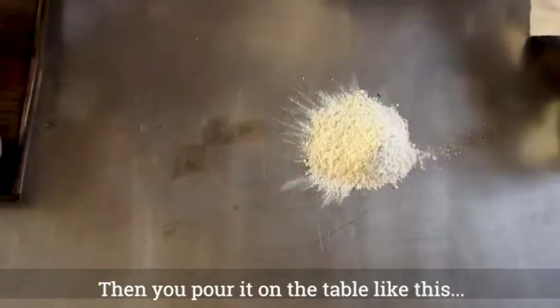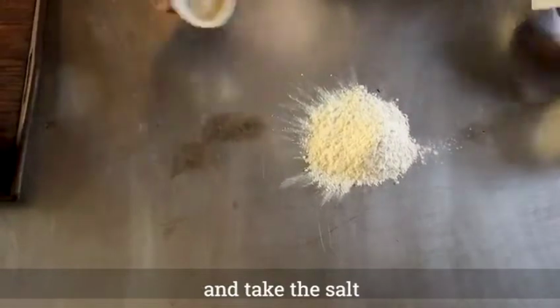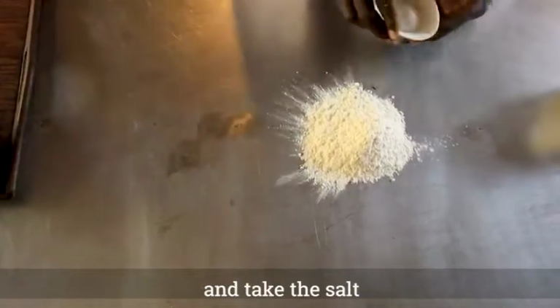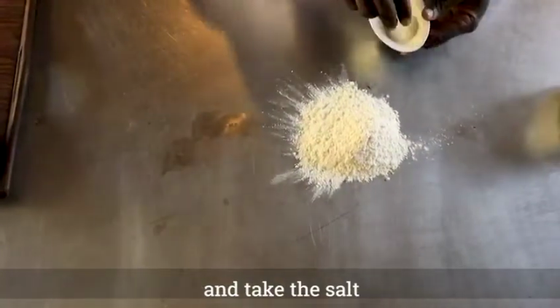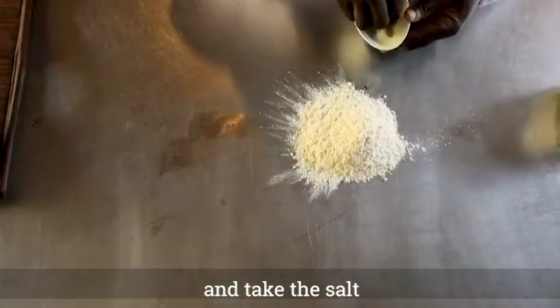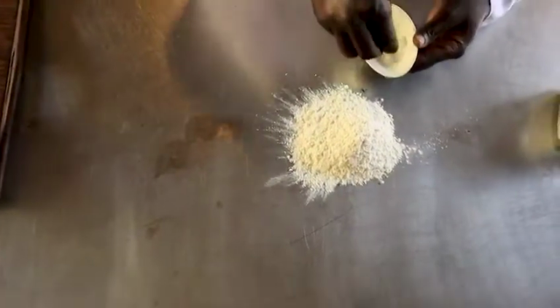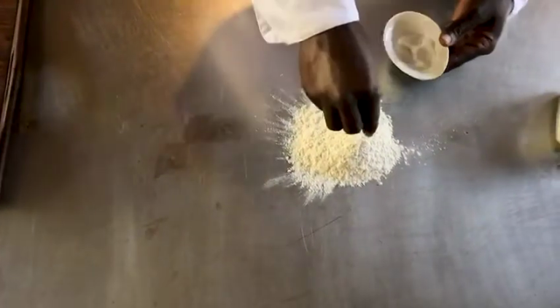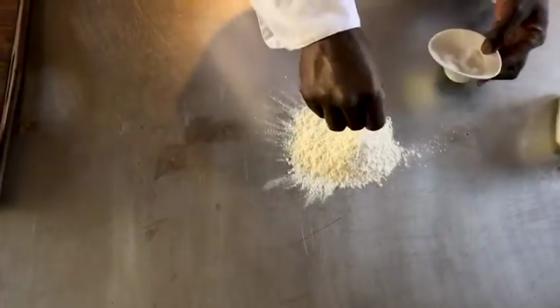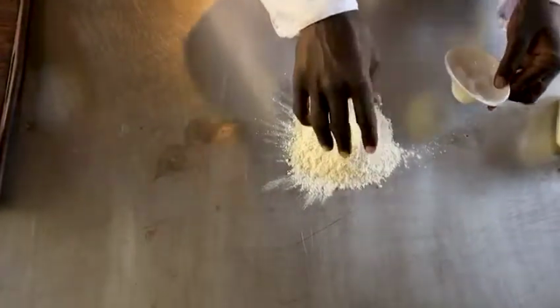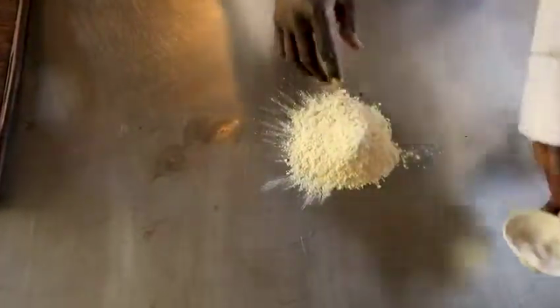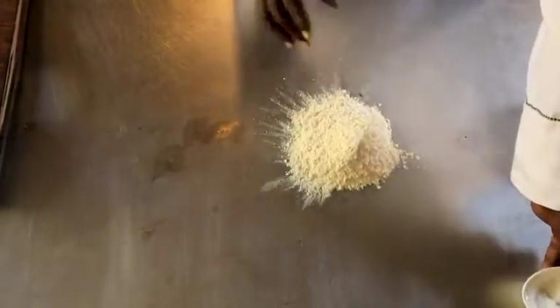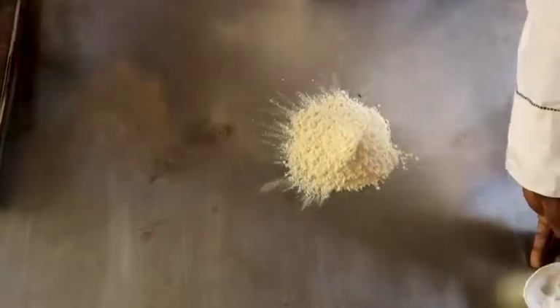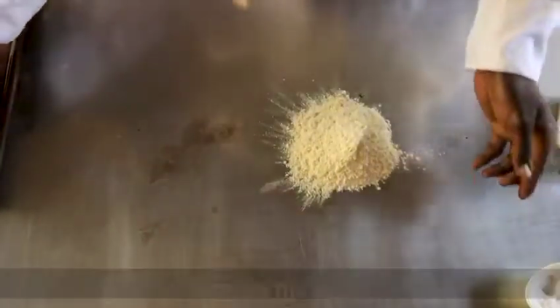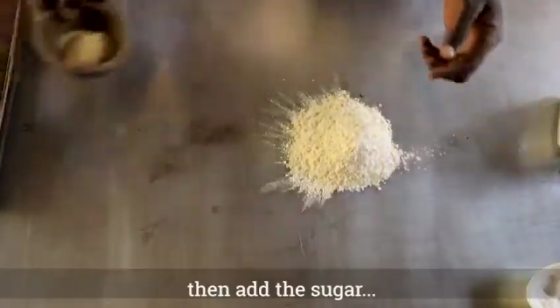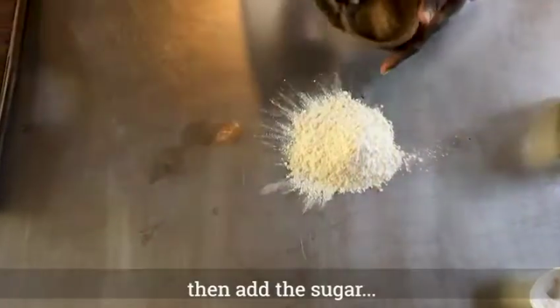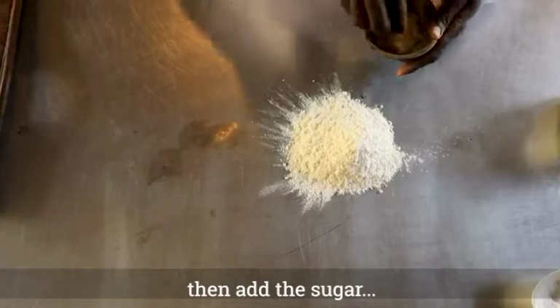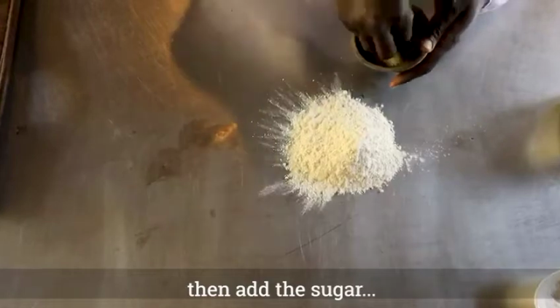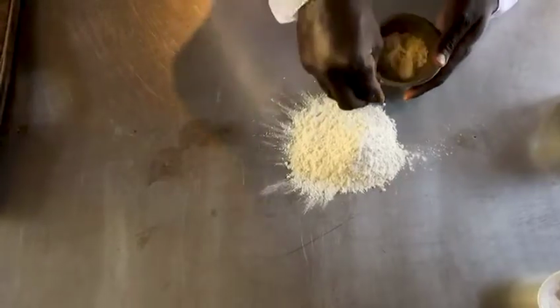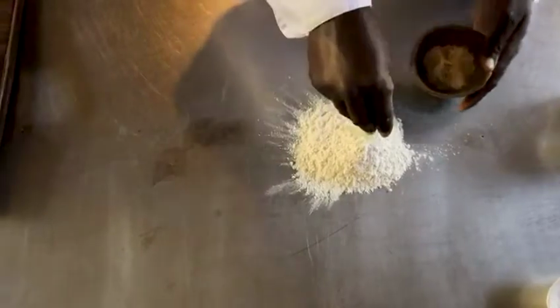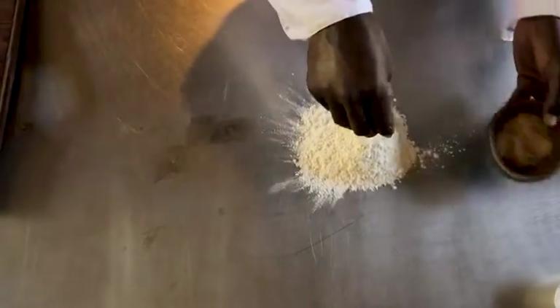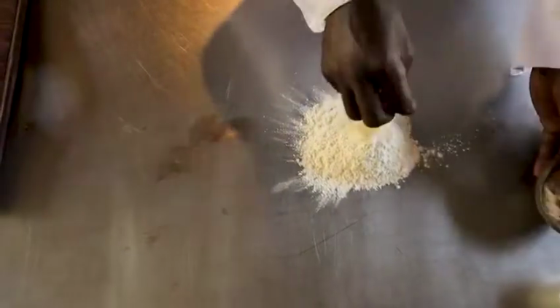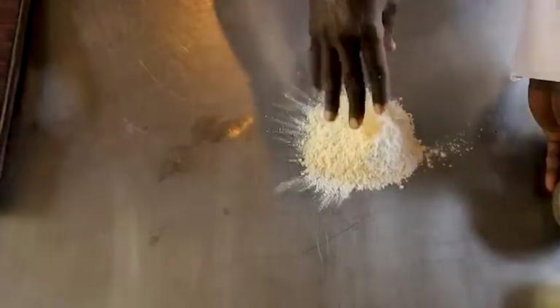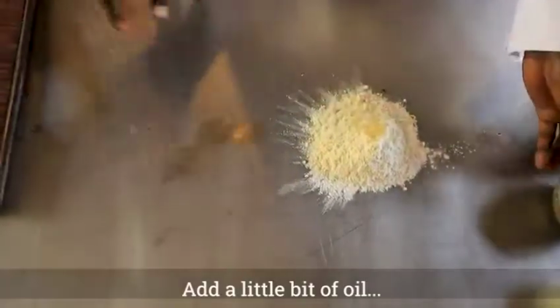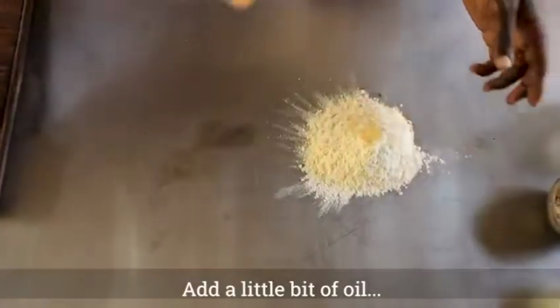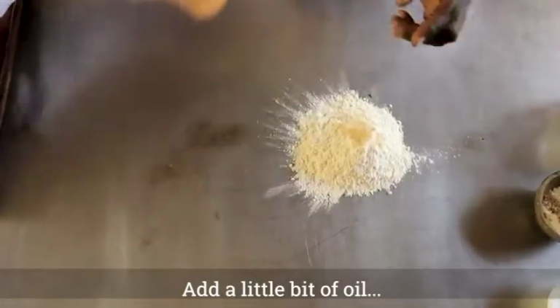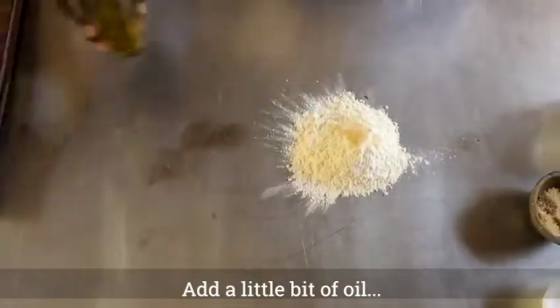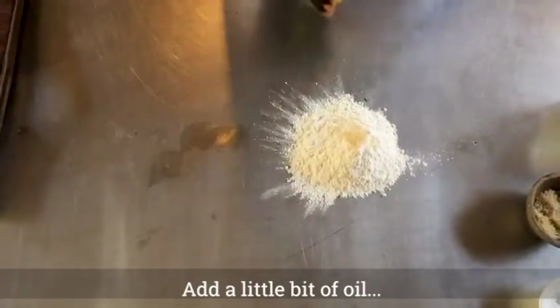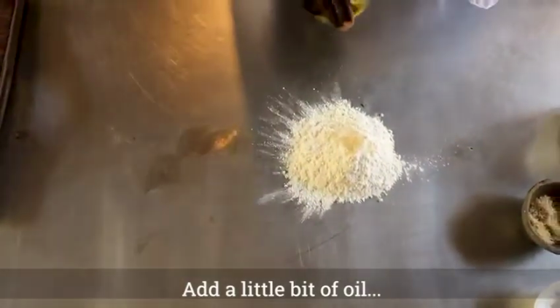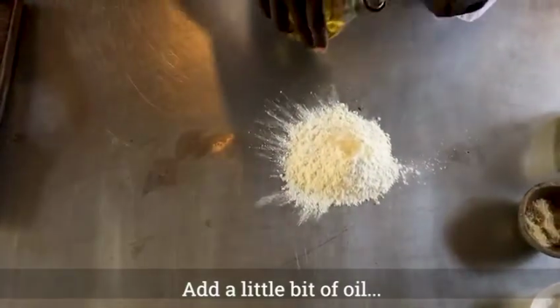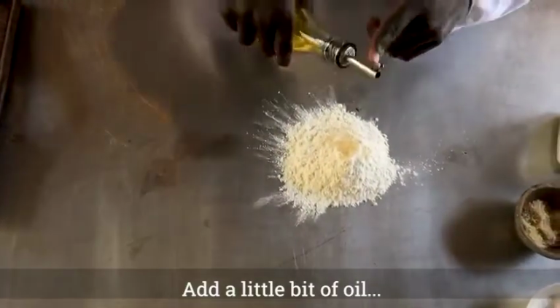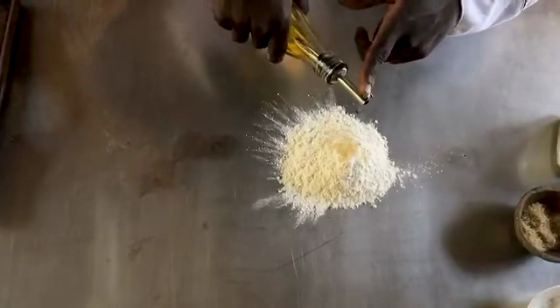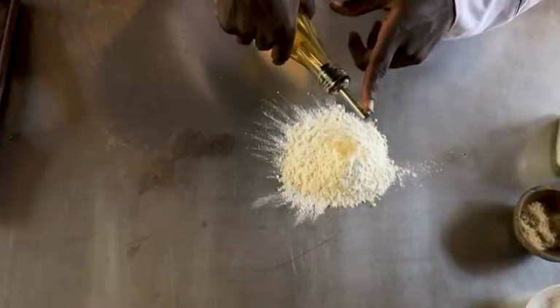You can take the salt, like this one. You can take the sugar, like this one. And then a little bit of oil, like this one.